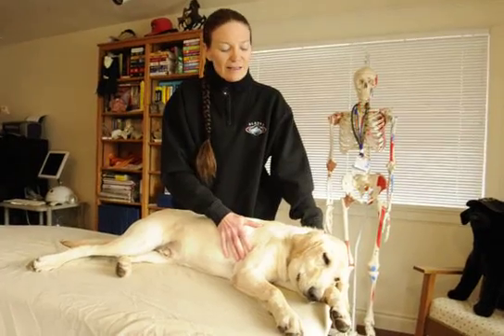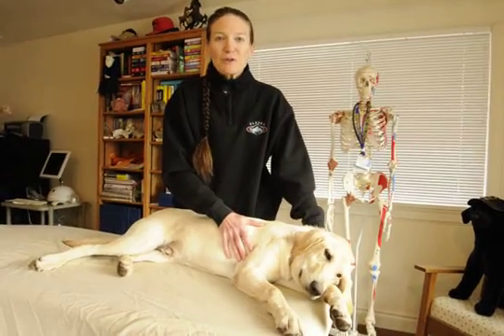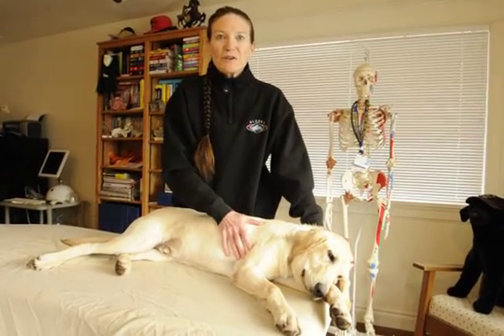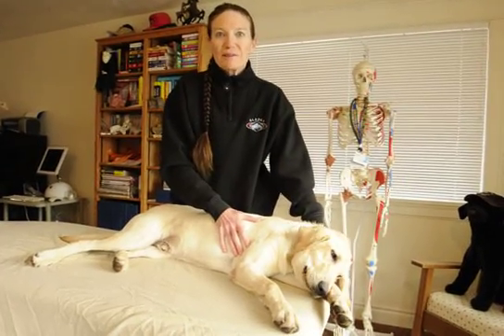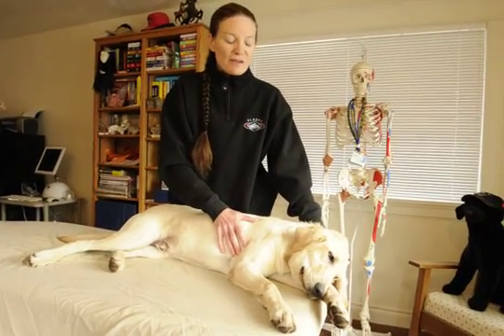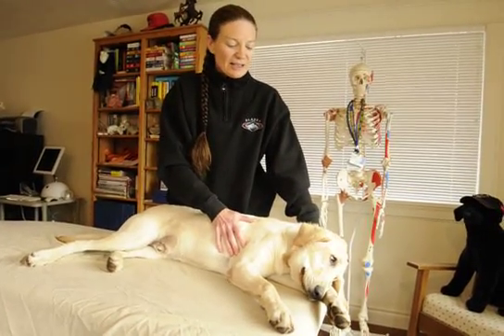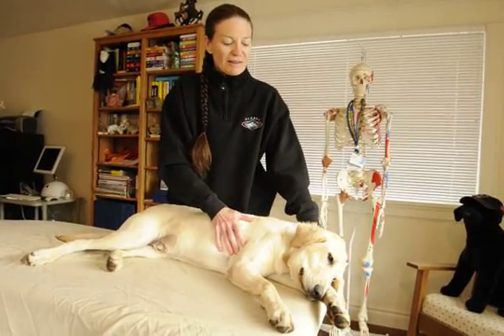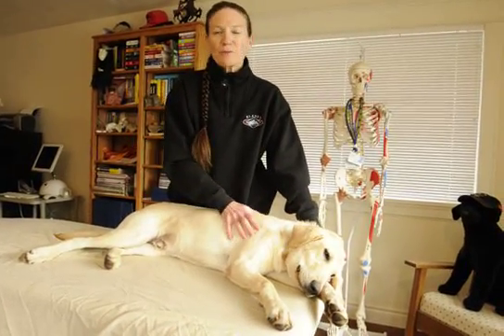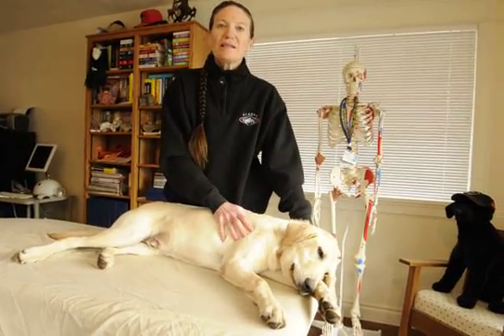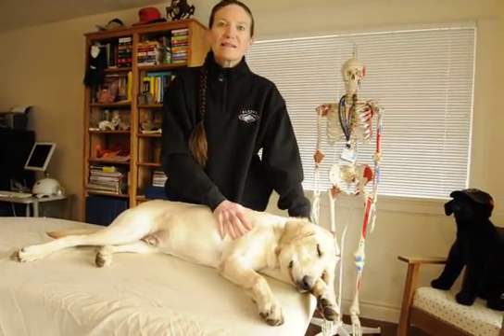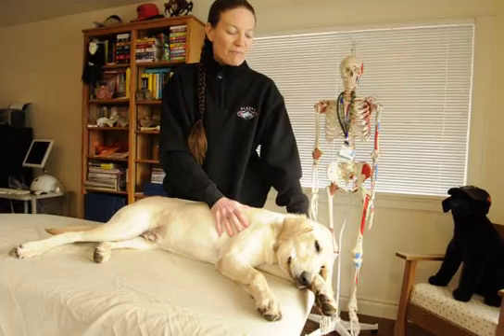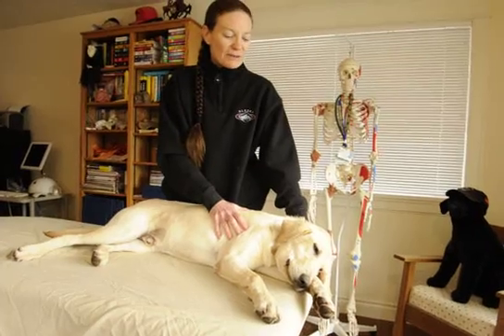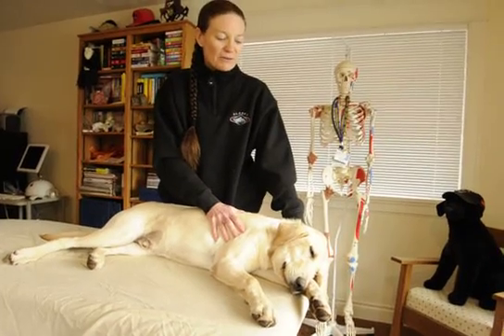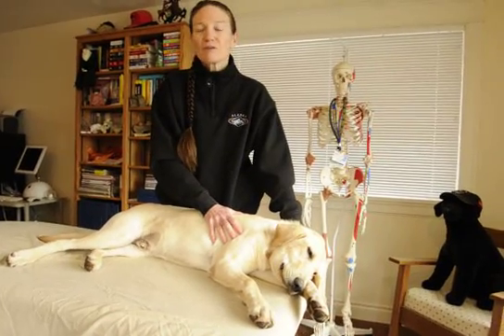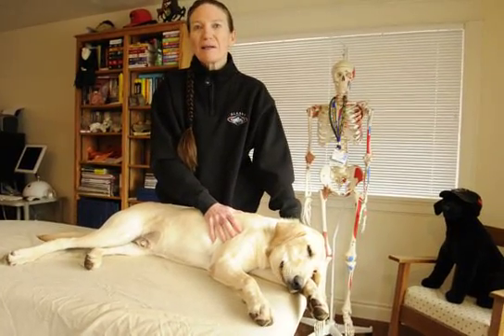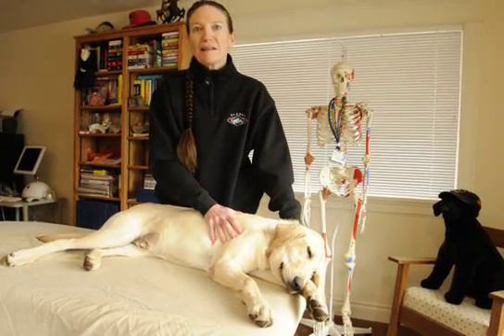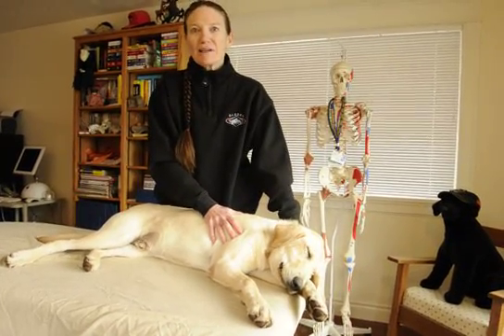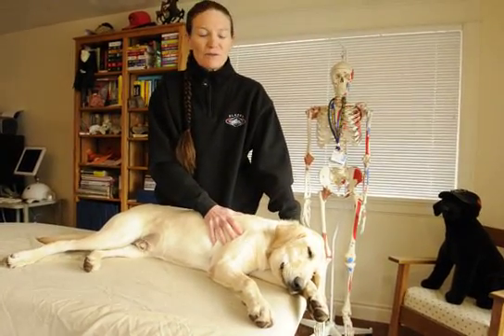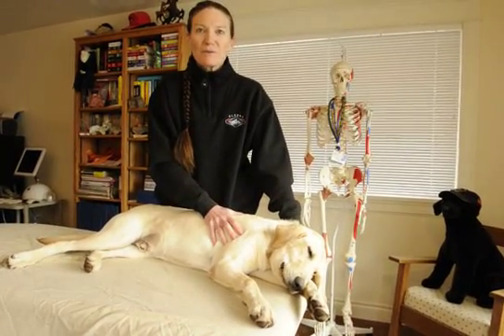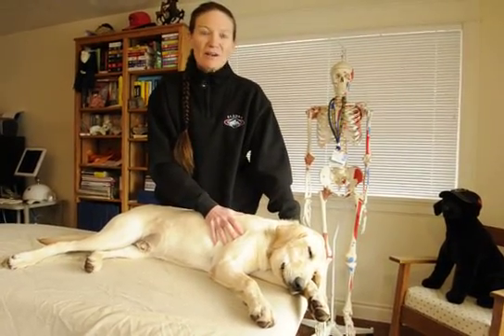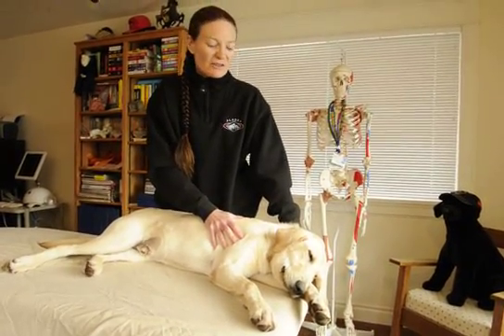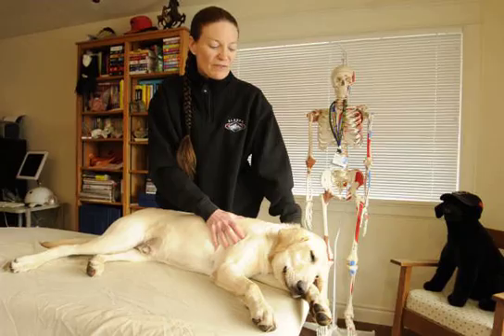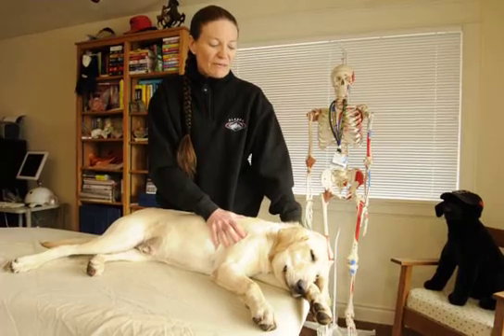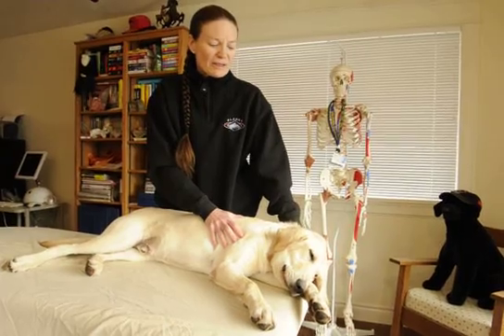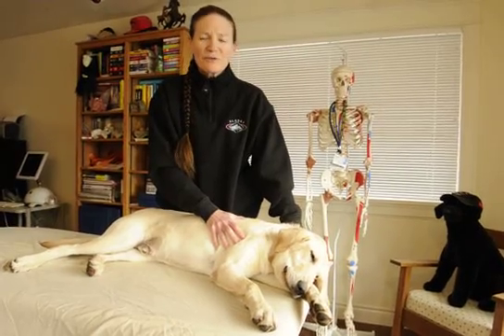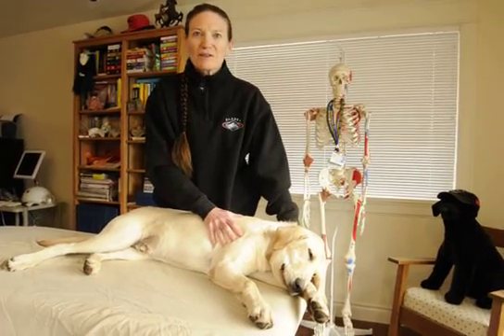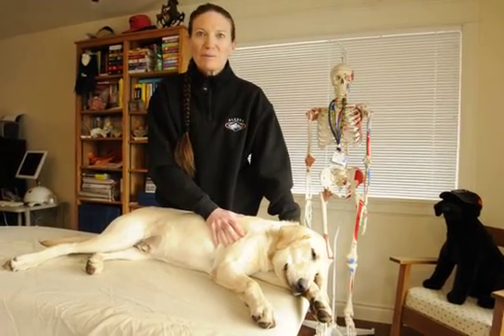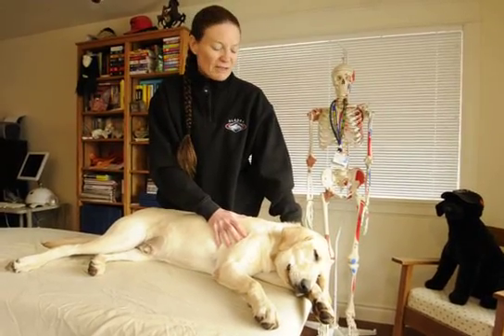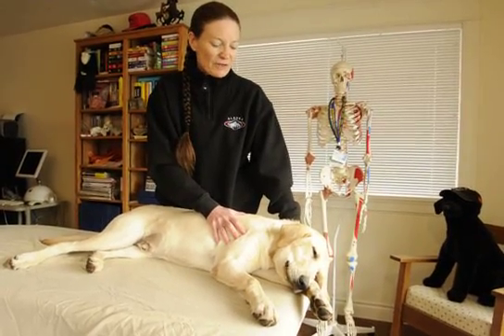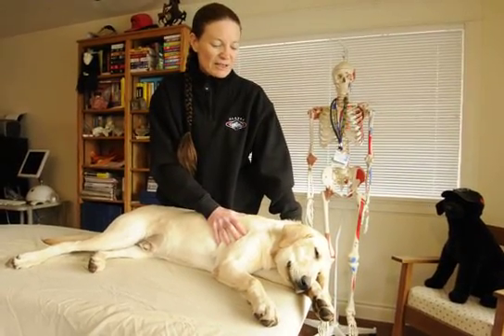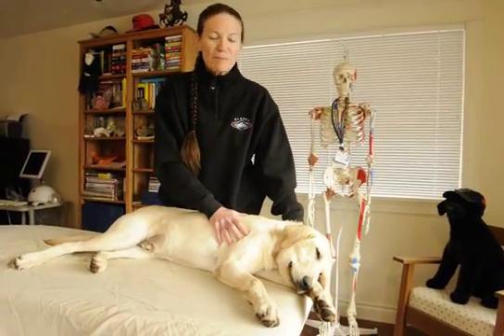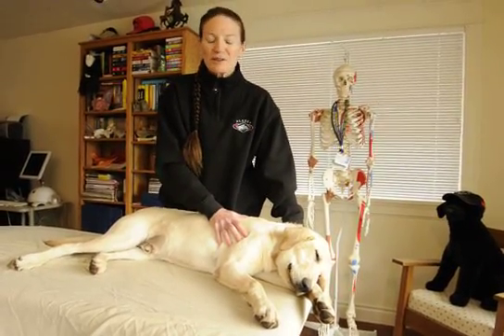It's September 23, 2010. This is Pri. He's a six and a half month old Labrador Retriever puppy that was diagnosed with hypertrophic osteodystrophy when he was eleven or twelve weeks old, about three to four weeks after I purchased him.